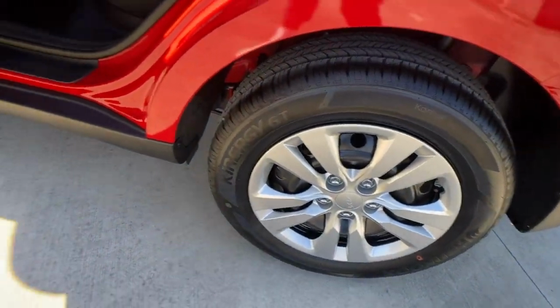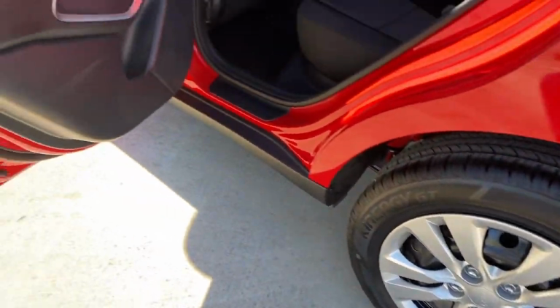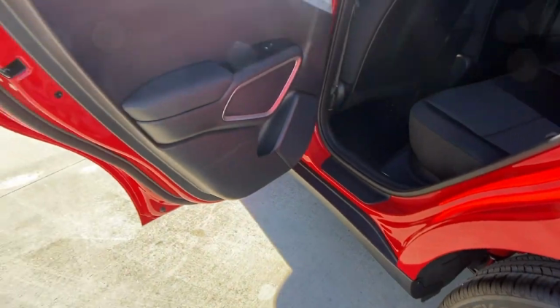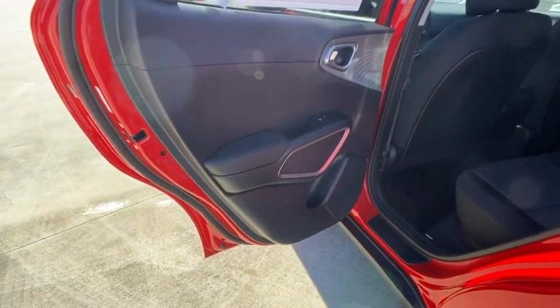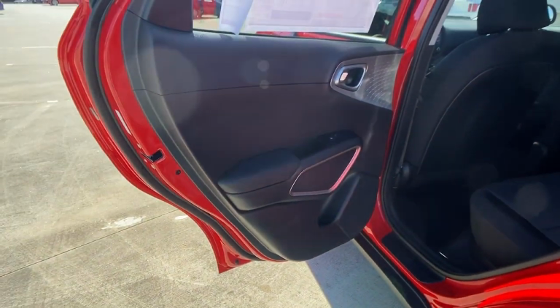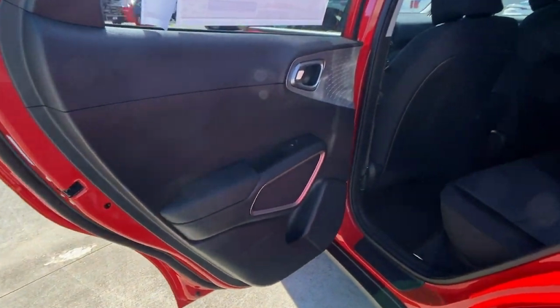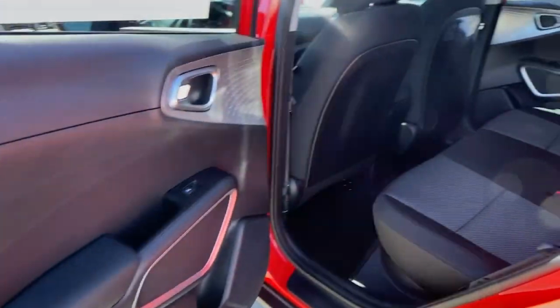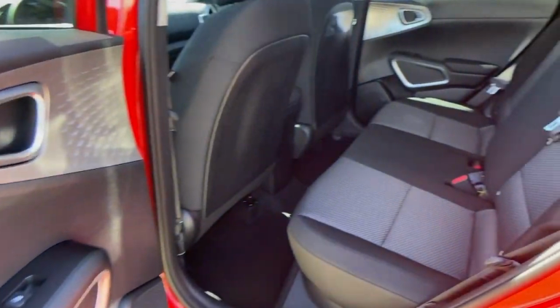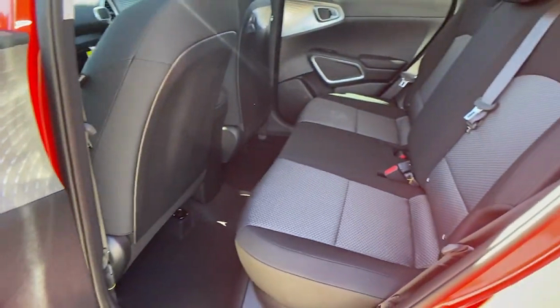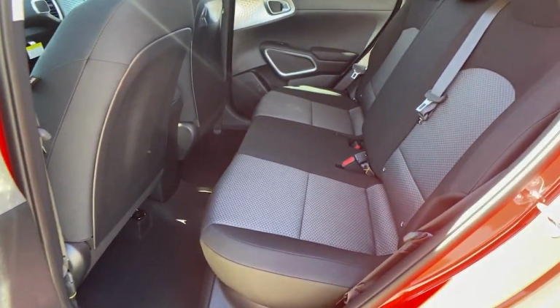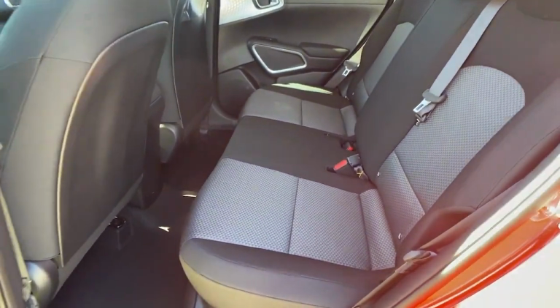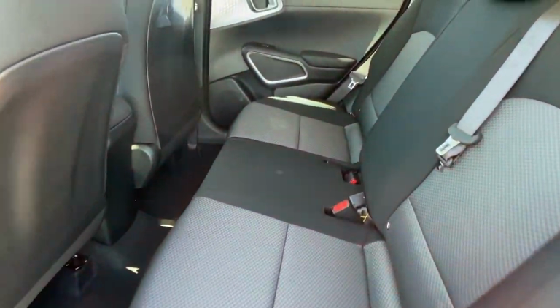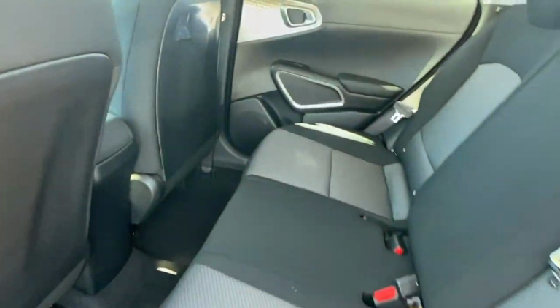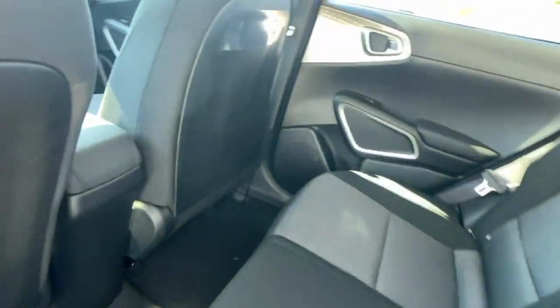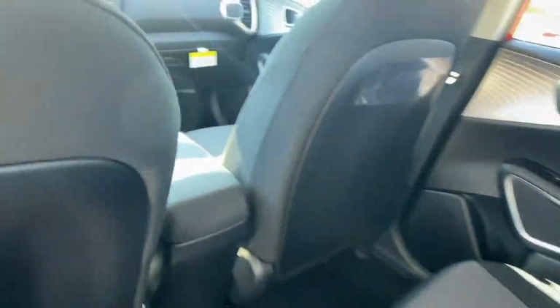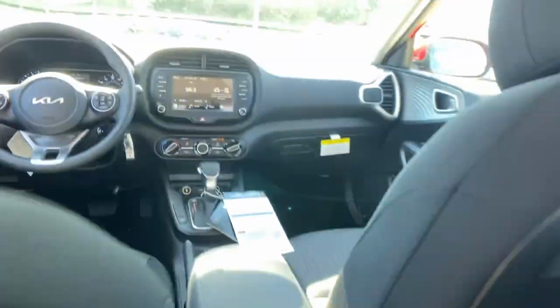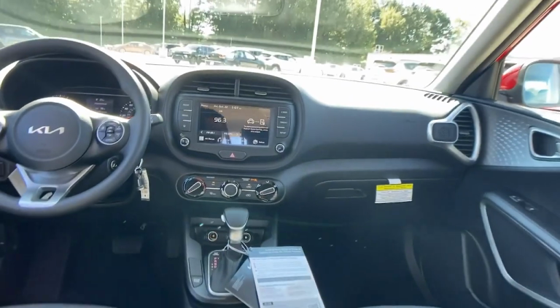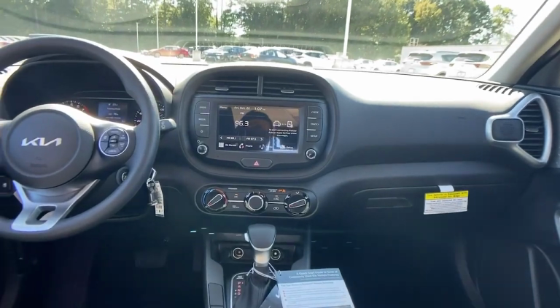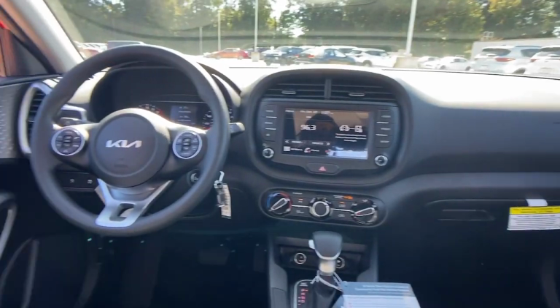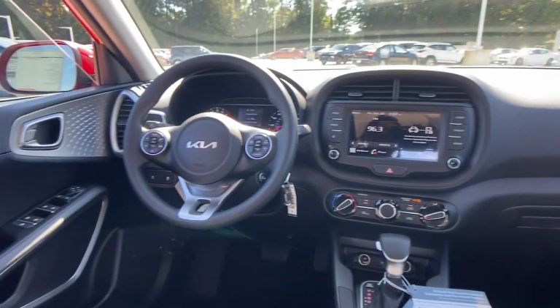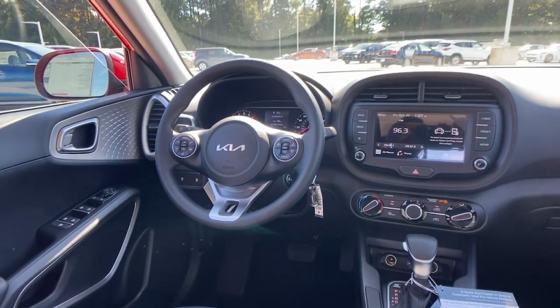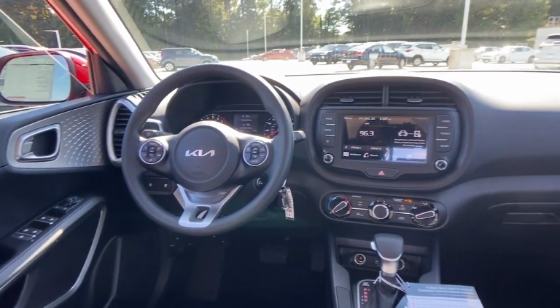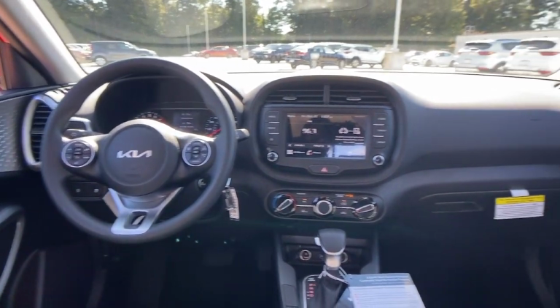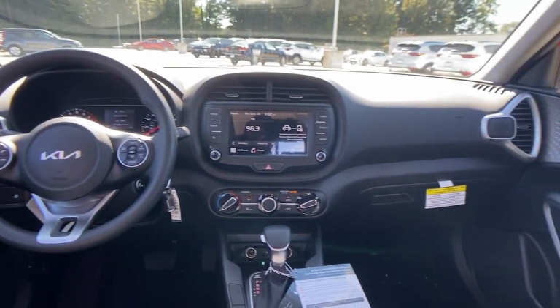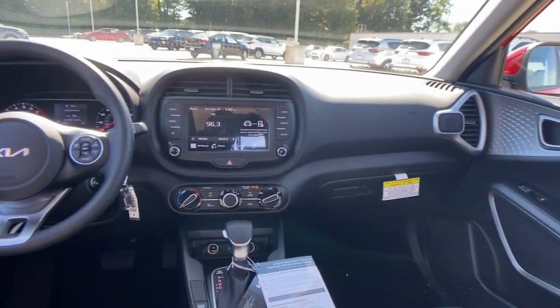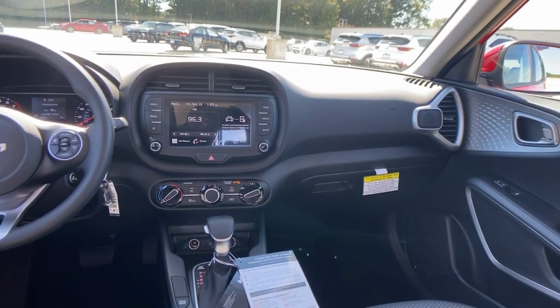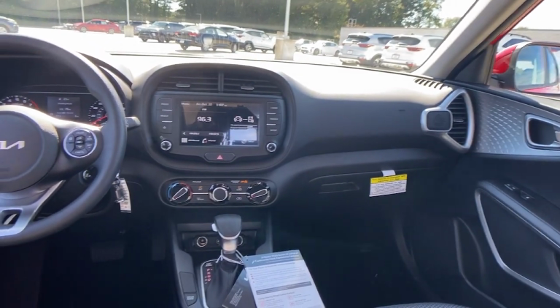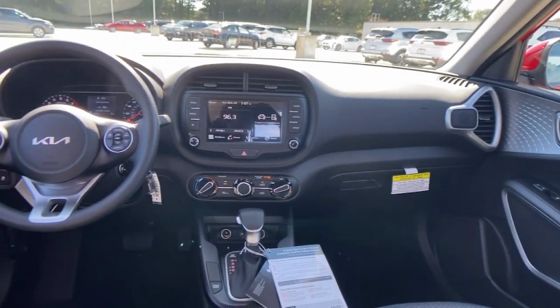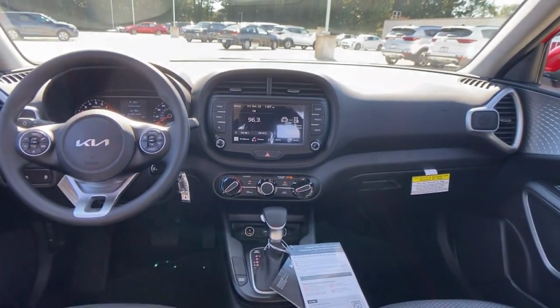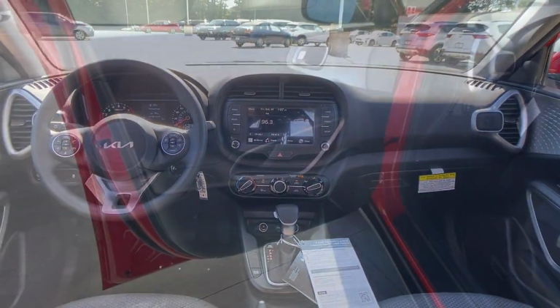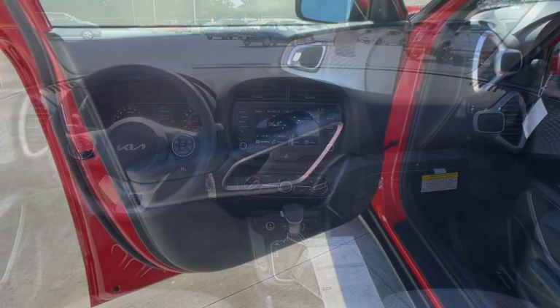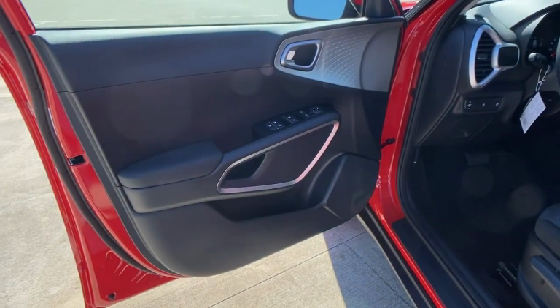Feel inspired to express your unique sense of style in this eye-catching Soul. Treat yourself to a test drive today. Our staff will toss you the keys and give you an outstanding customer experience.